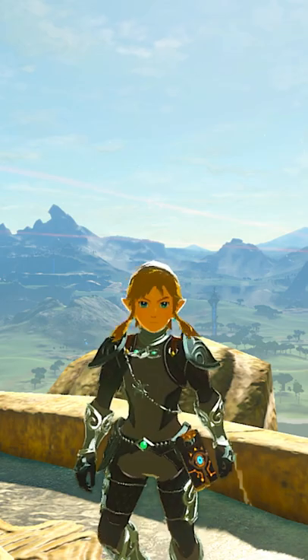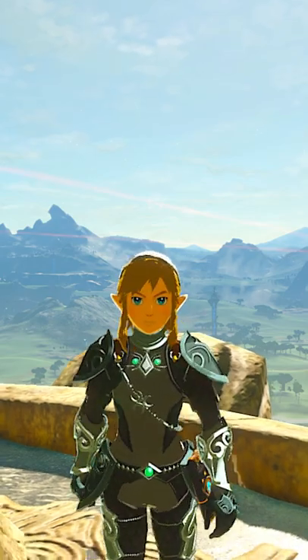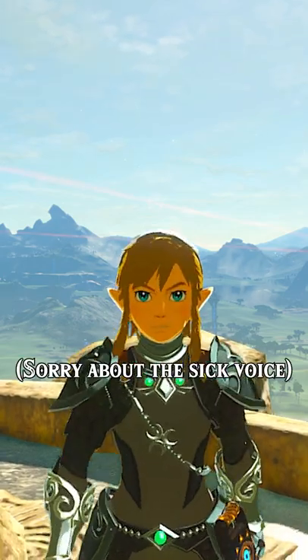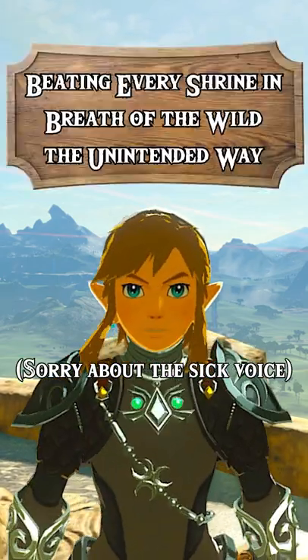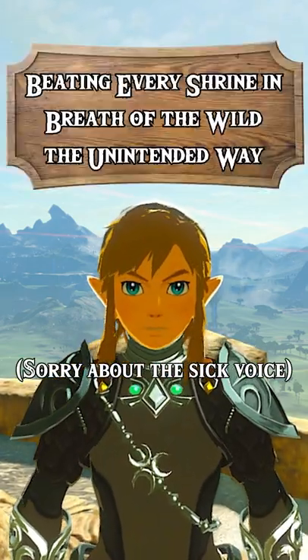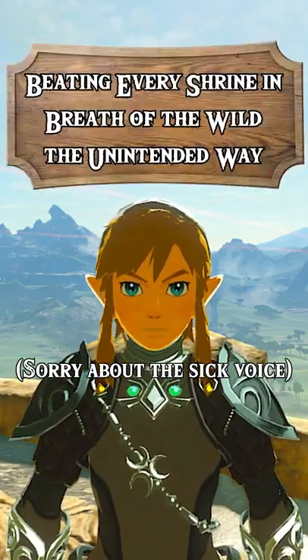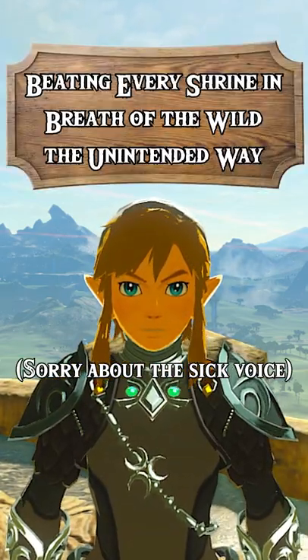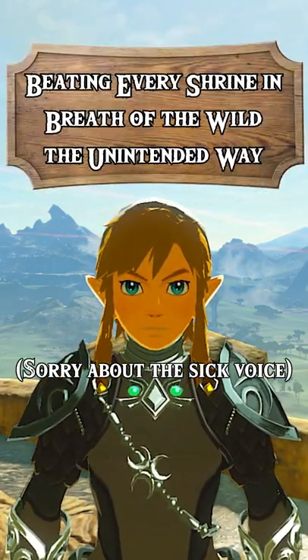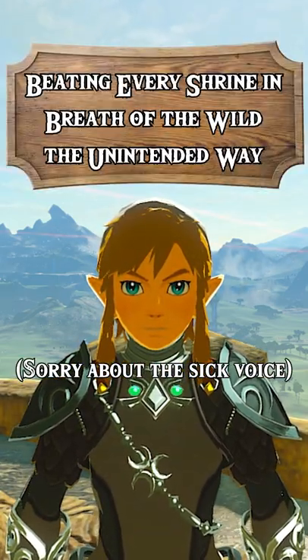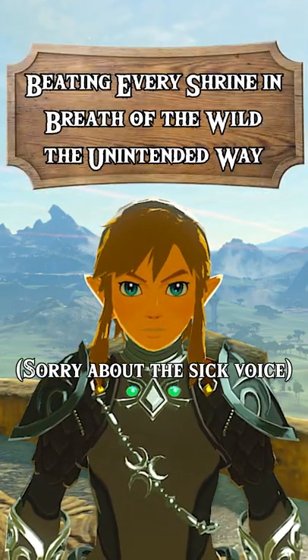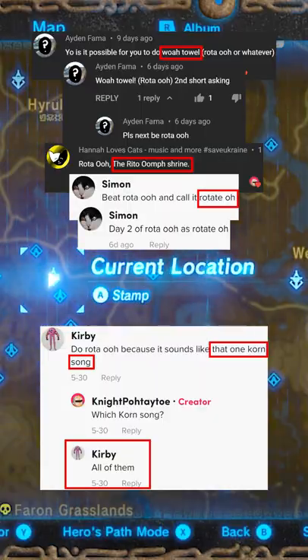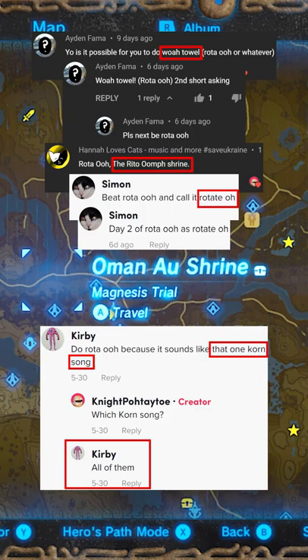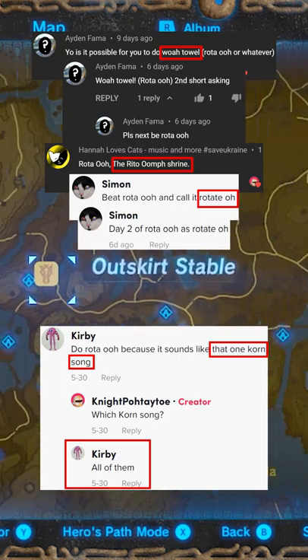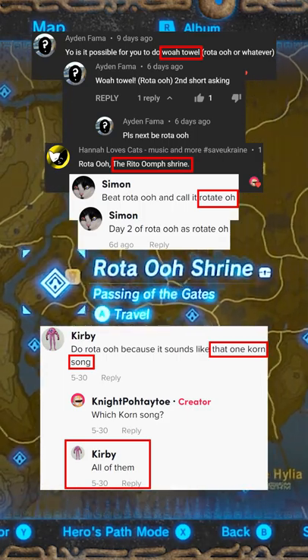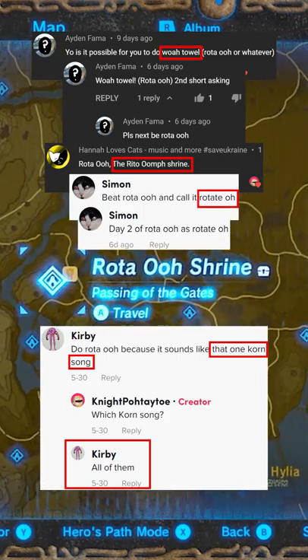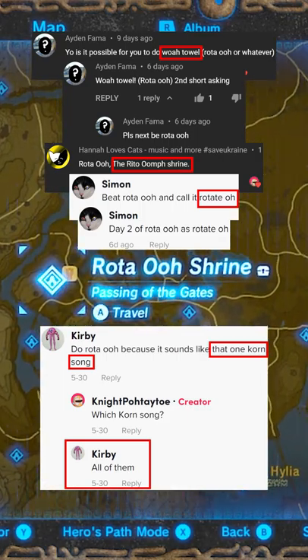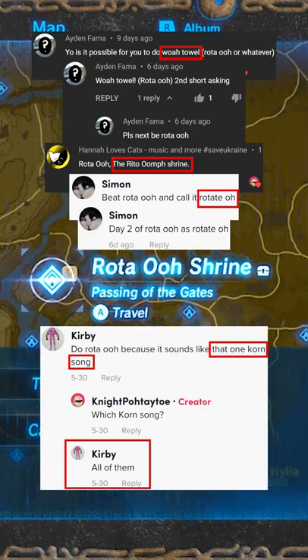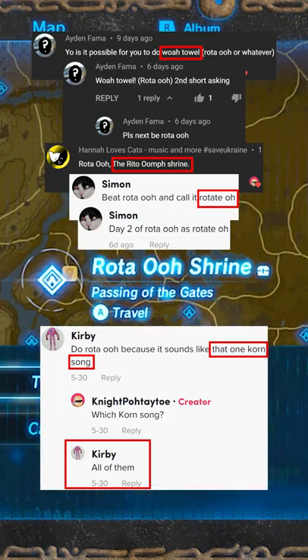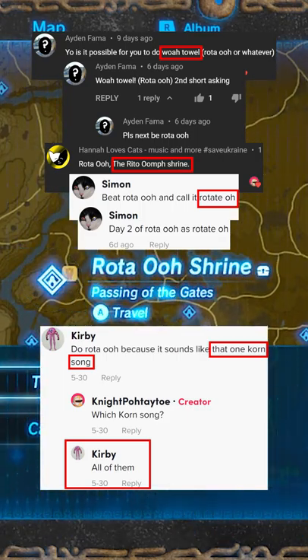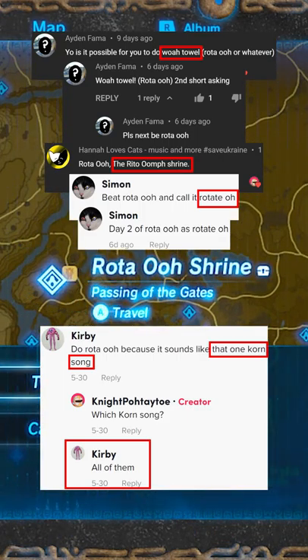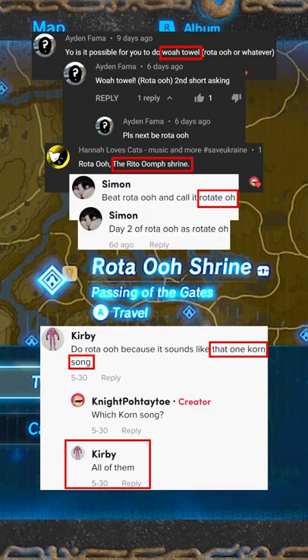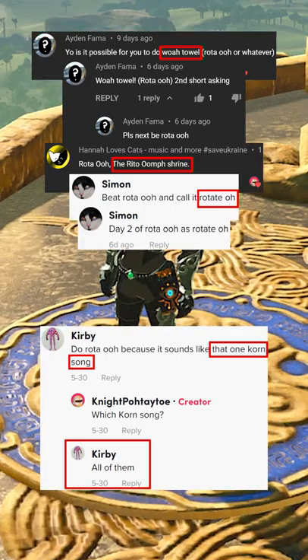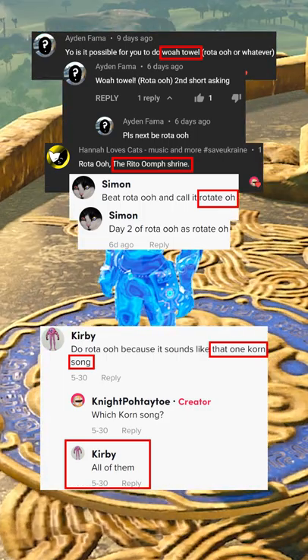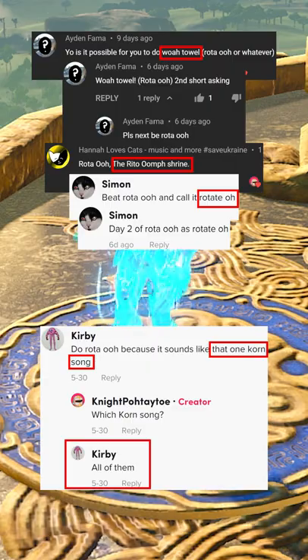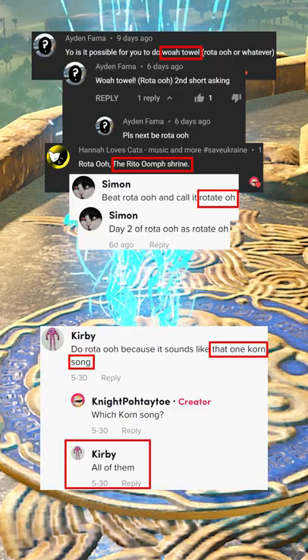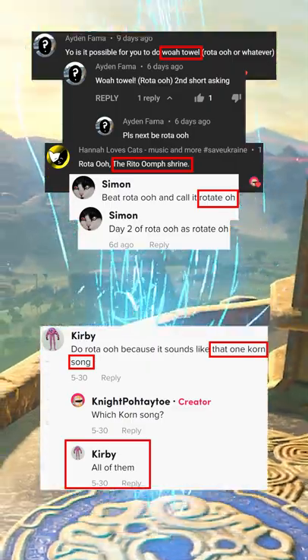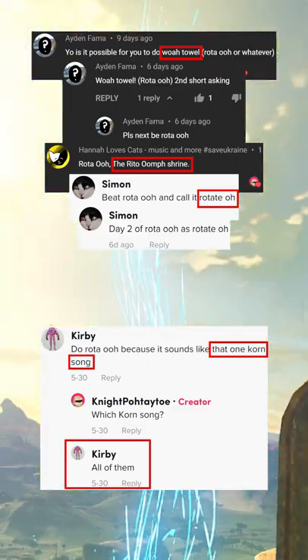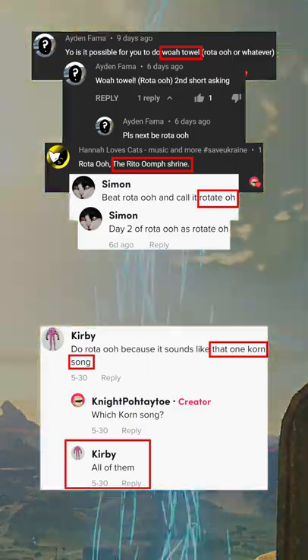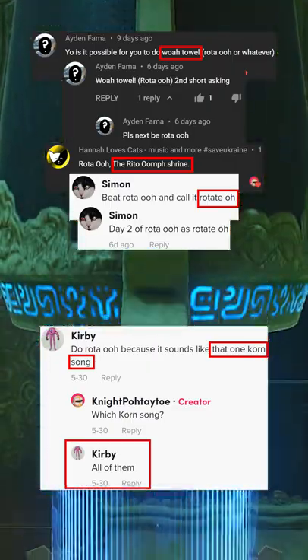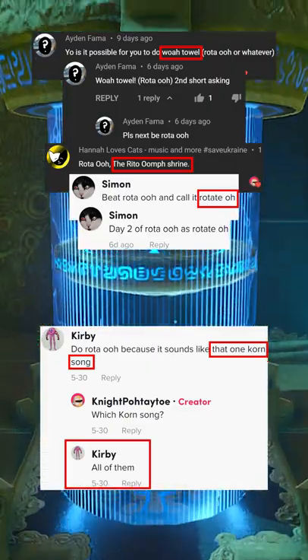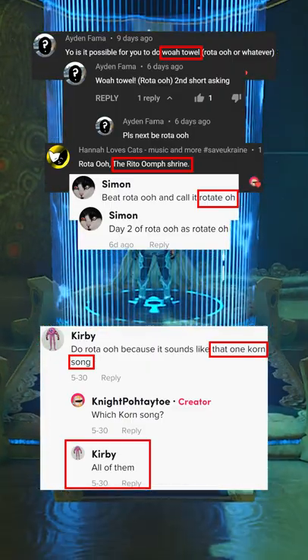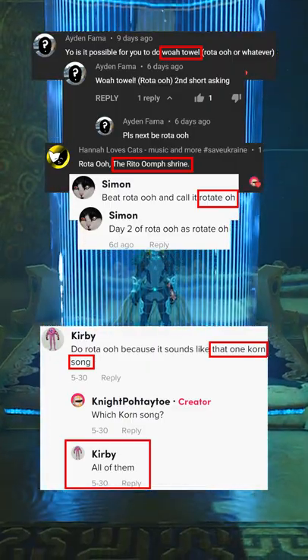Hello! Welcome to Beating Every Shrine in Breath of the Wild the Unintended Way. We have a few requests for the shrine name, so today we're taking on either the Woe Towel Shrine, the Rotate-O Shrine, the Read-O Oomph Shrine, or the Every Corn Song Shrine.